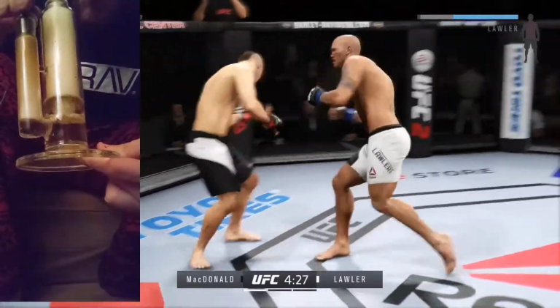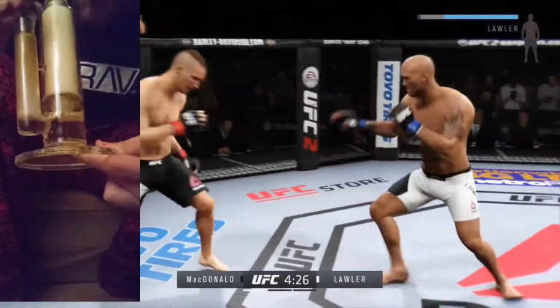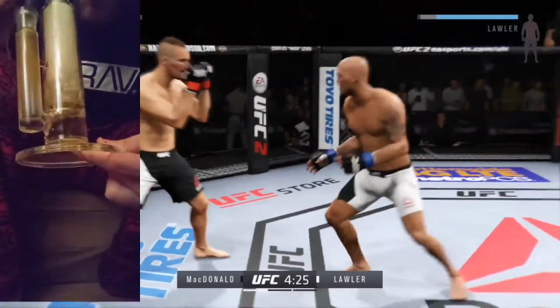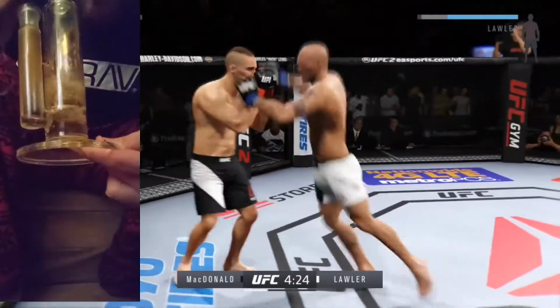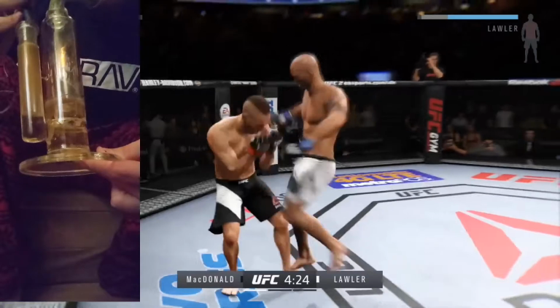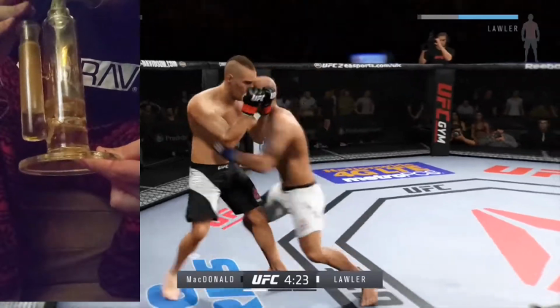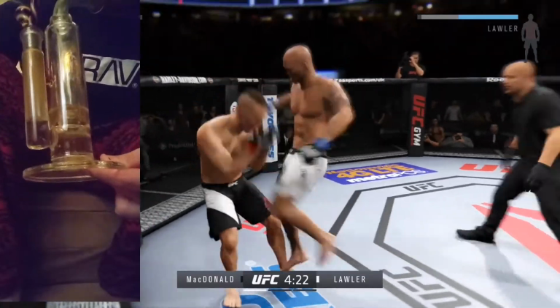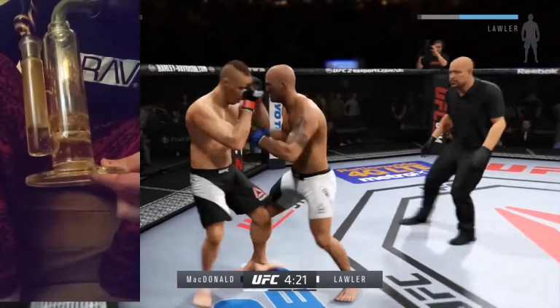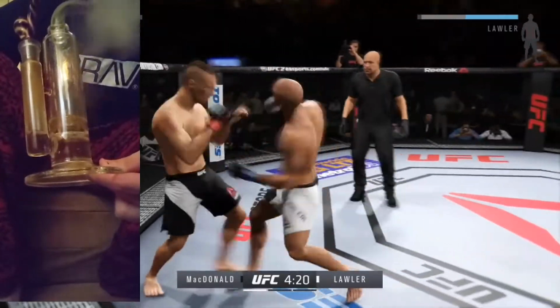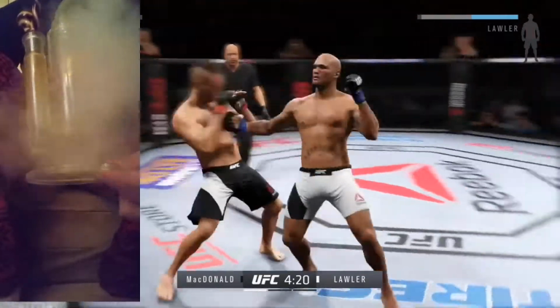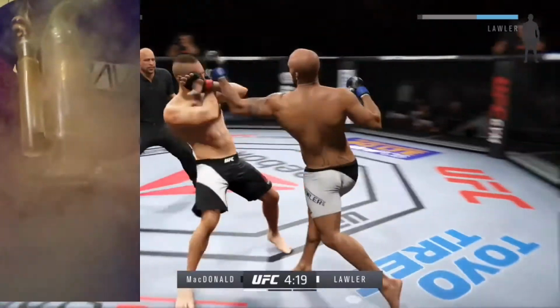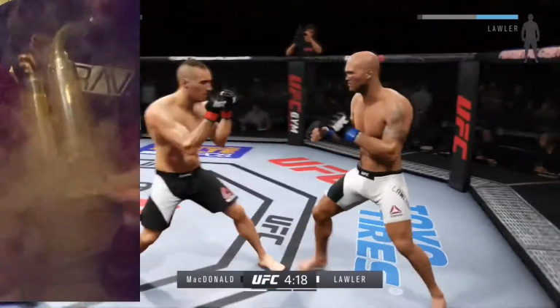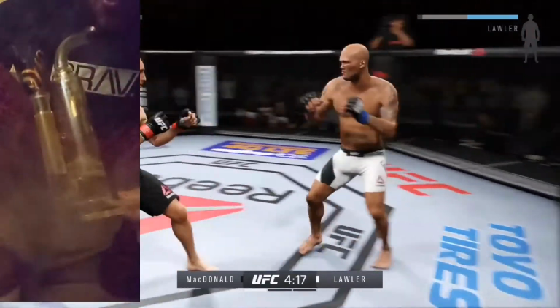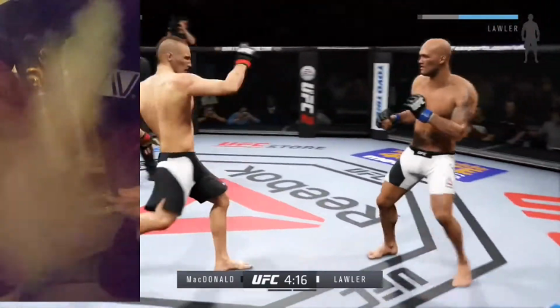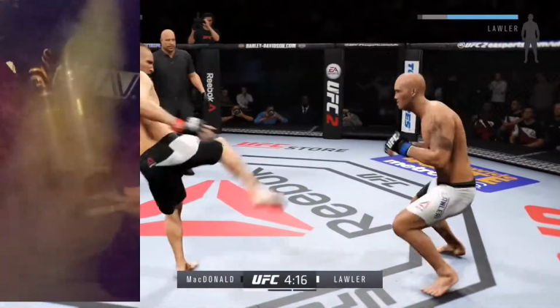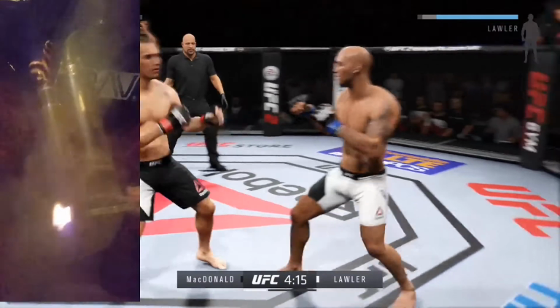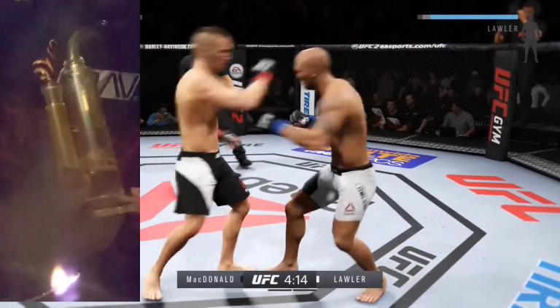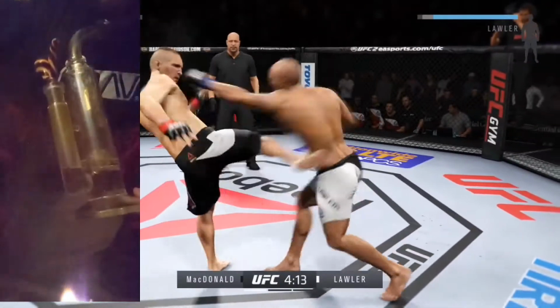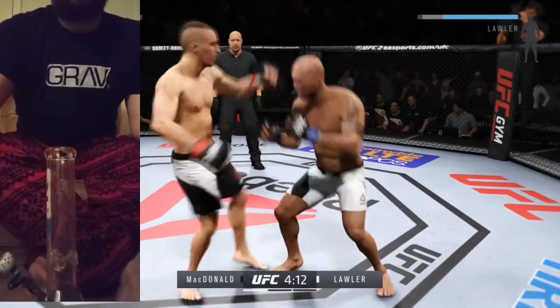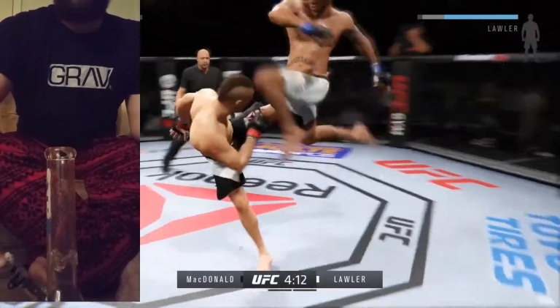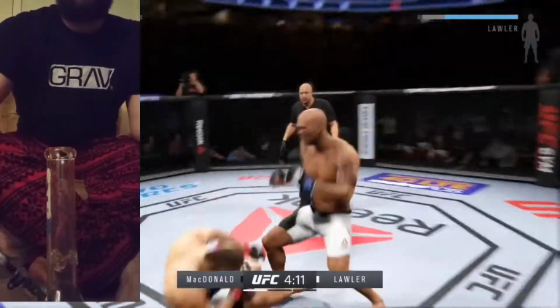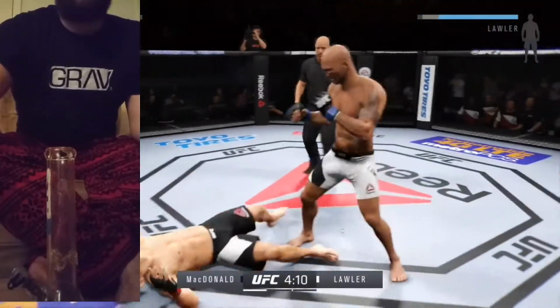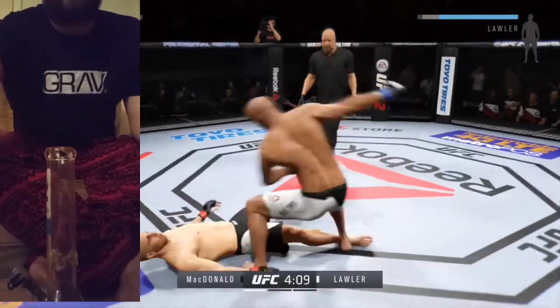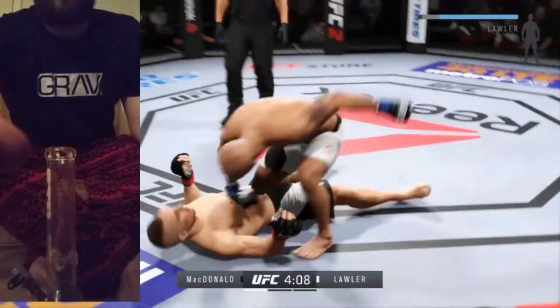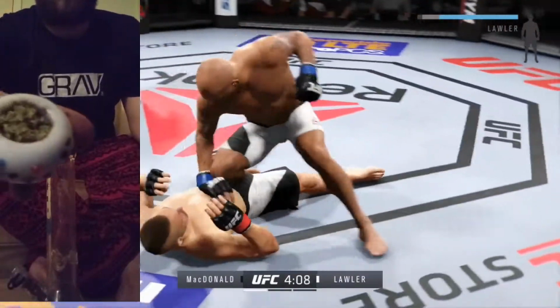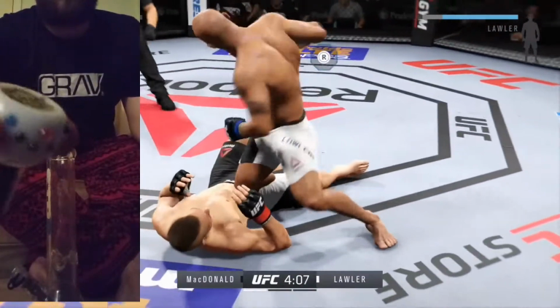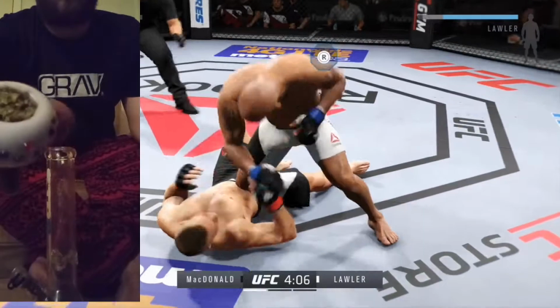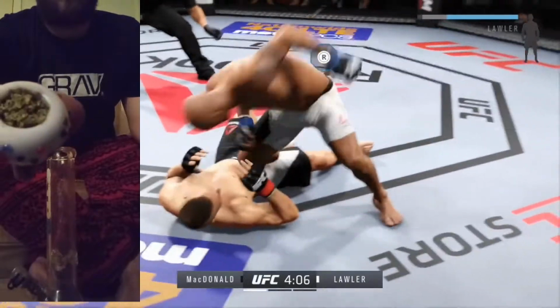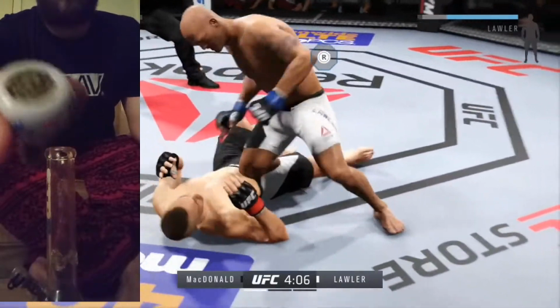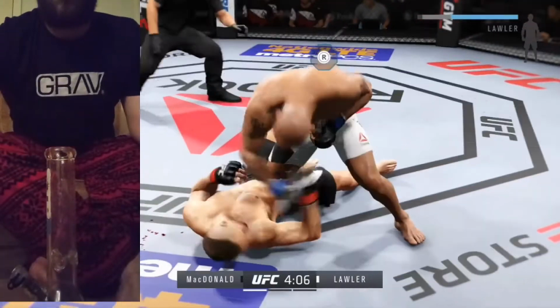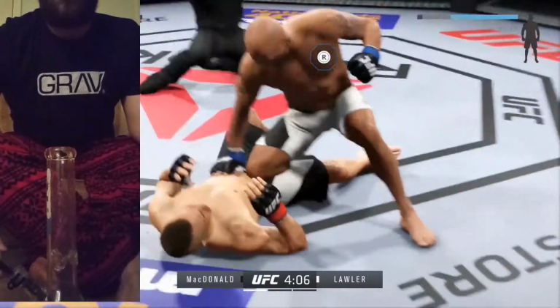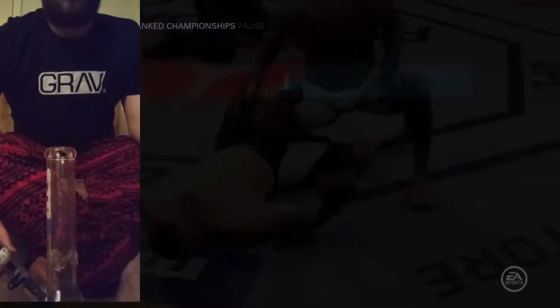Oh, he caught him early! Nasty knee to the body — a damaging knee! Powerful jab. Coming in and — oh, that's it! It's a beautiful knockout!